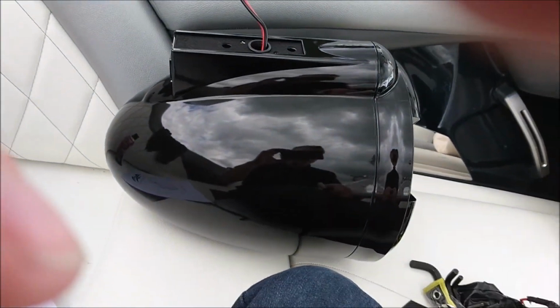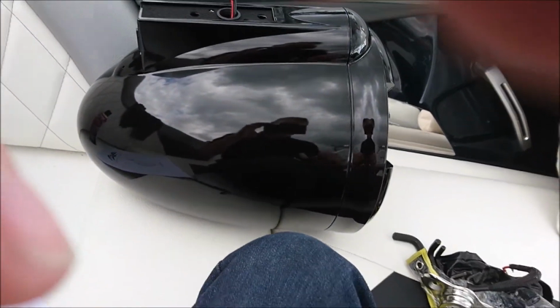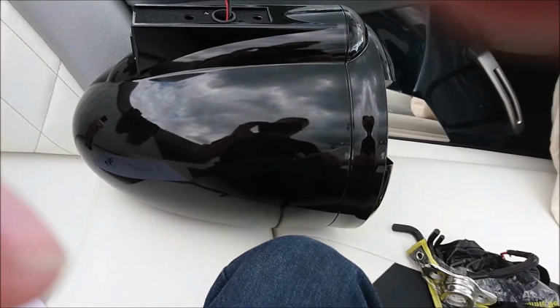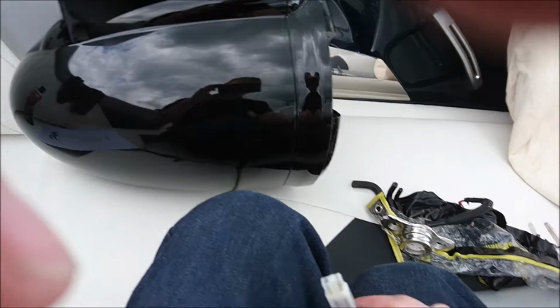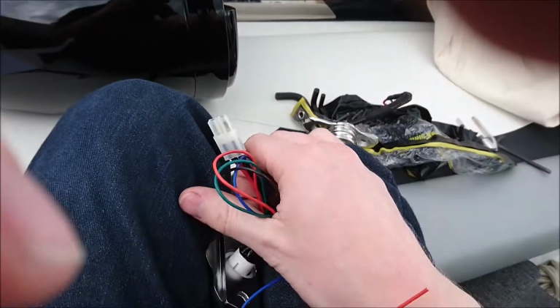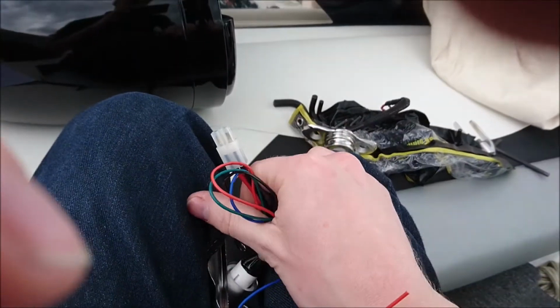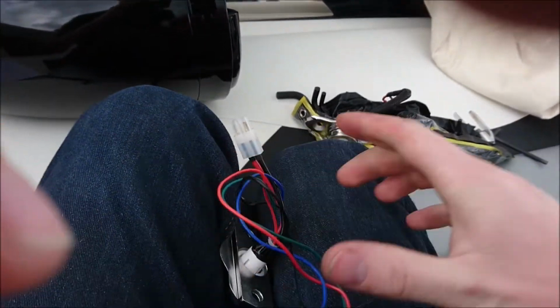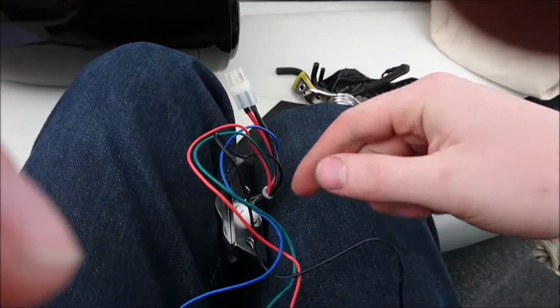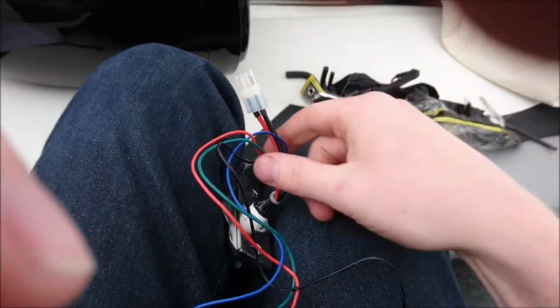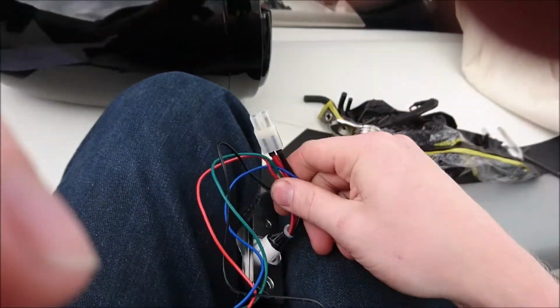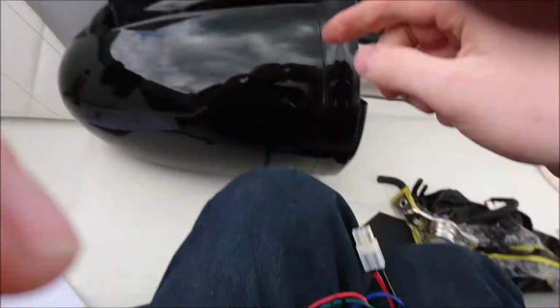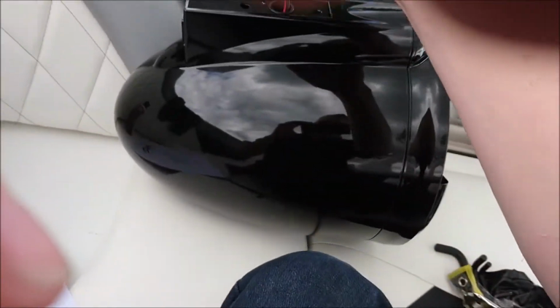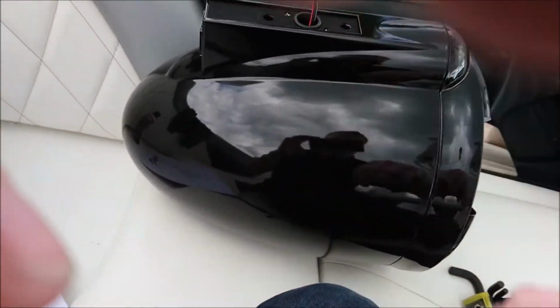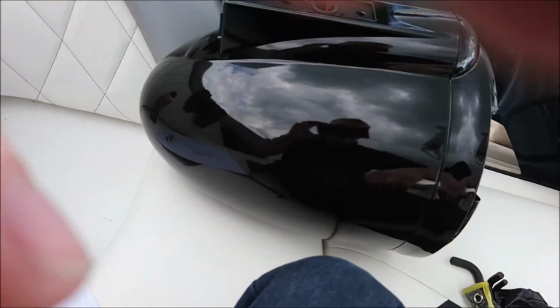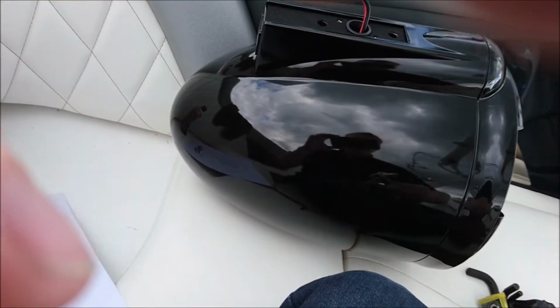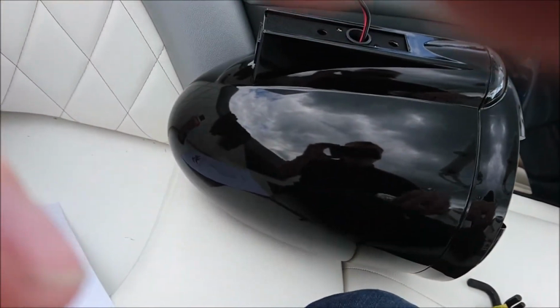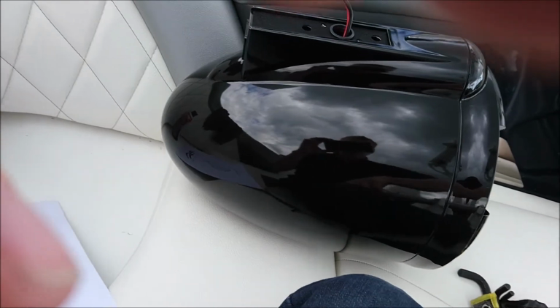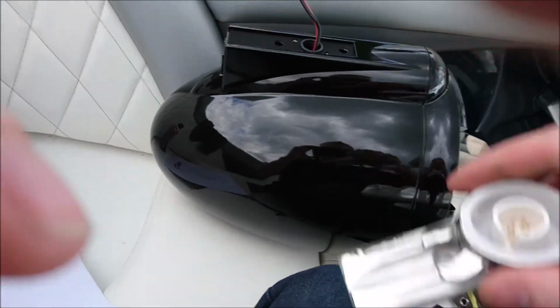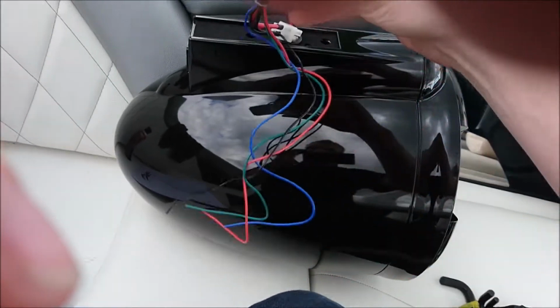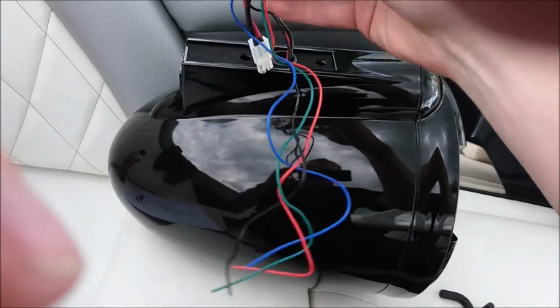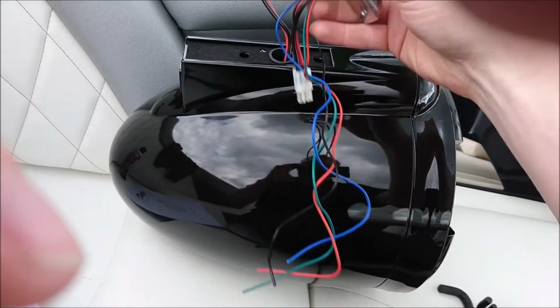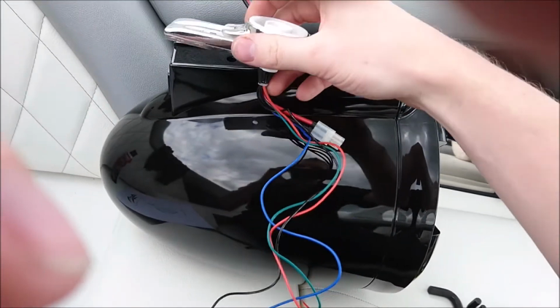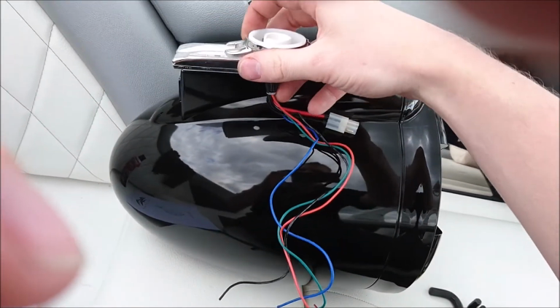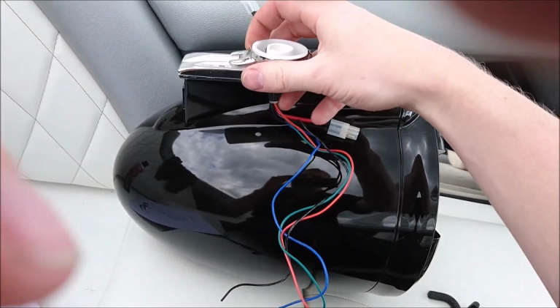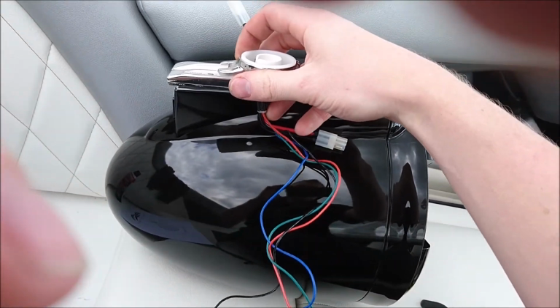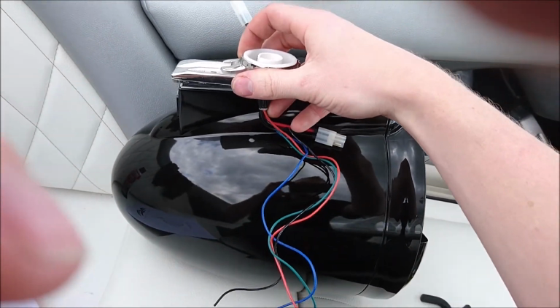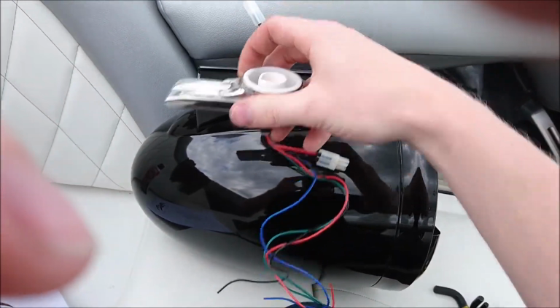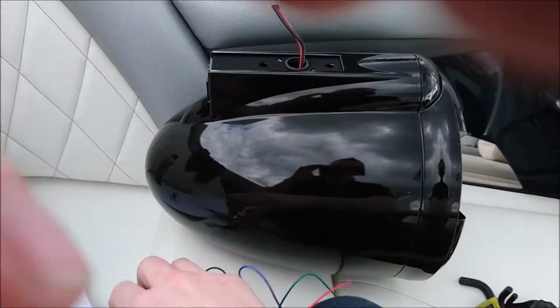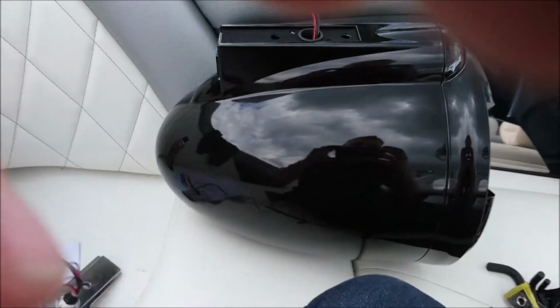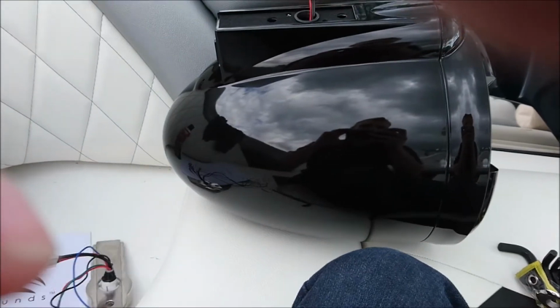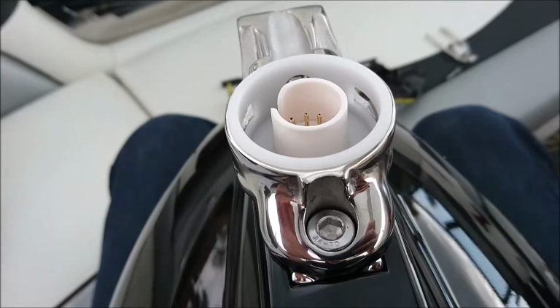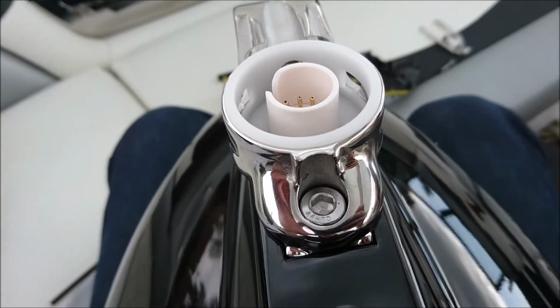You could zap strap the wires onto your lead right here — curl them up, zap strap it, then plug it in, and when you're done just bolt it onto the speaker after you tuck it all in.